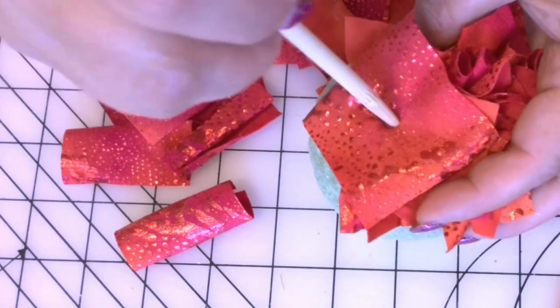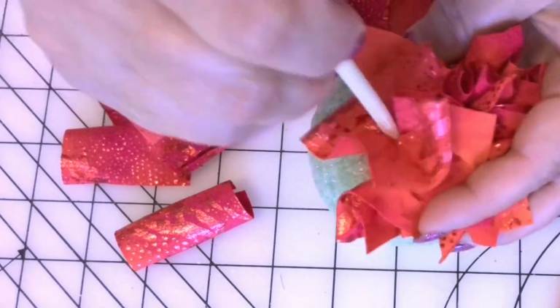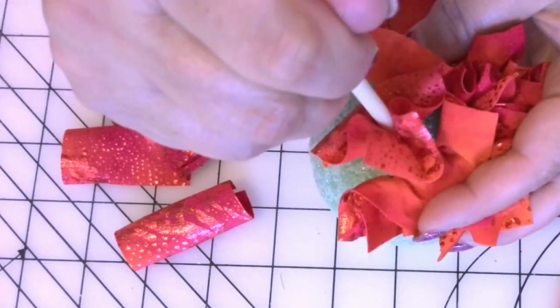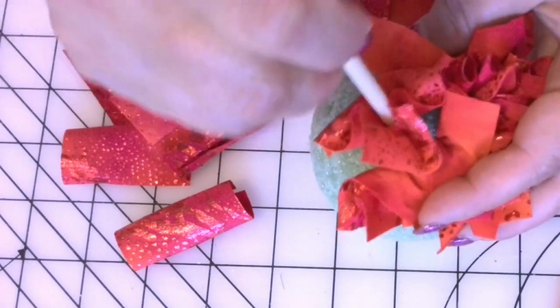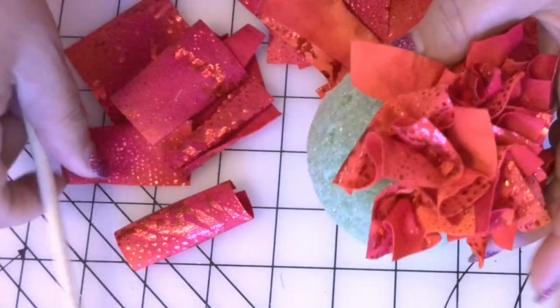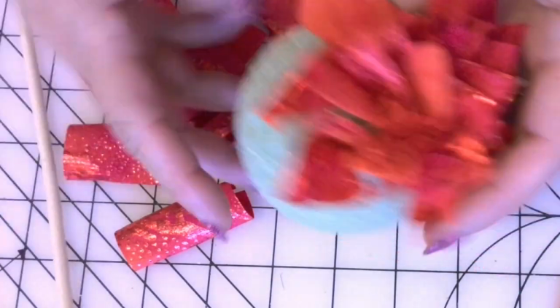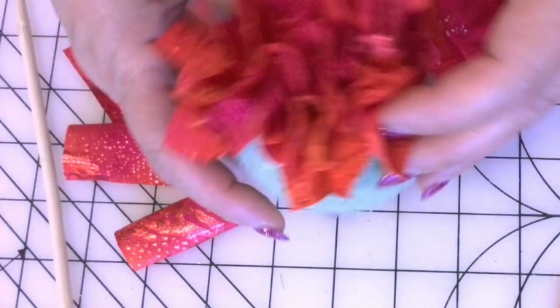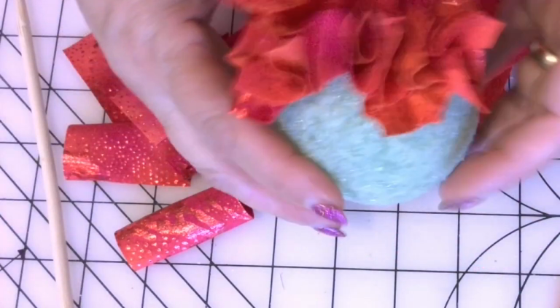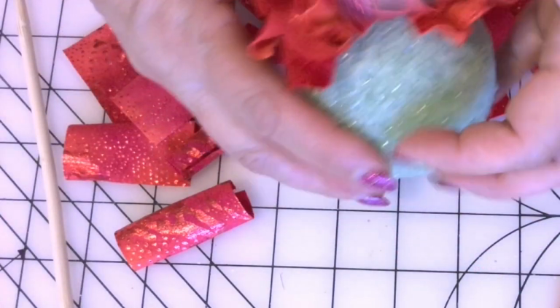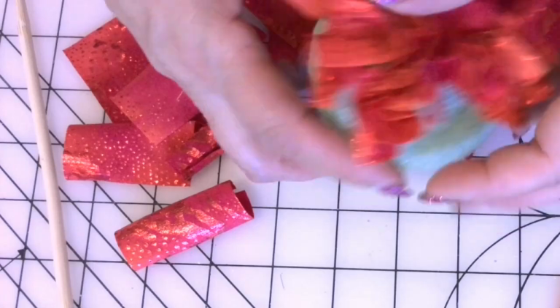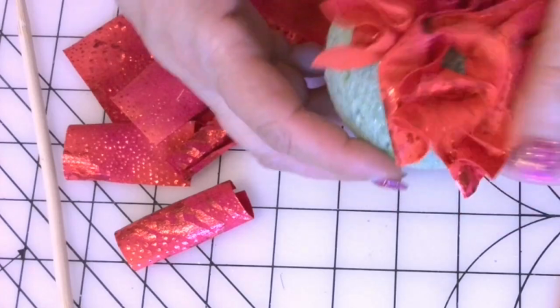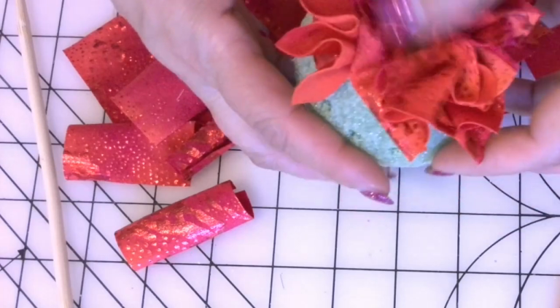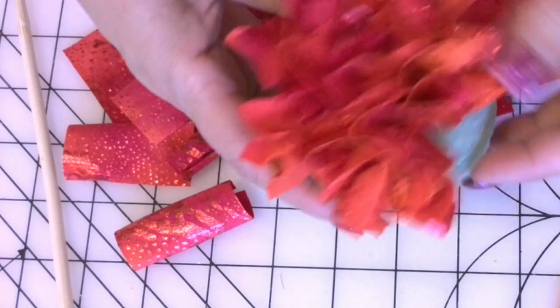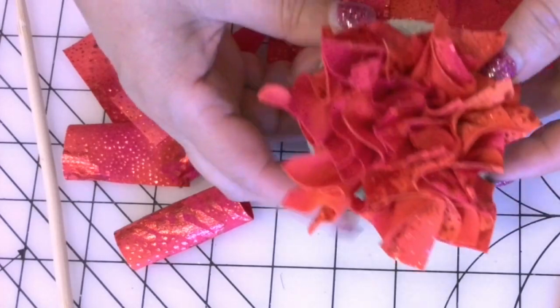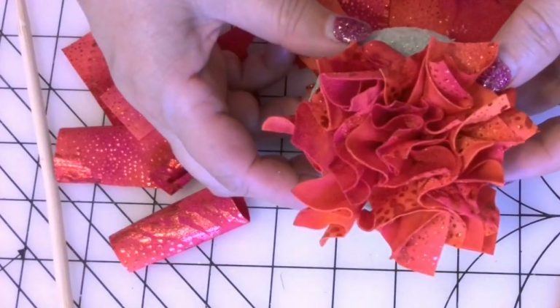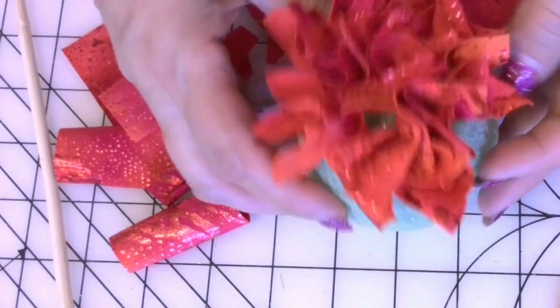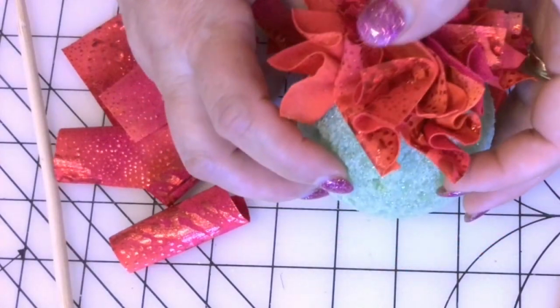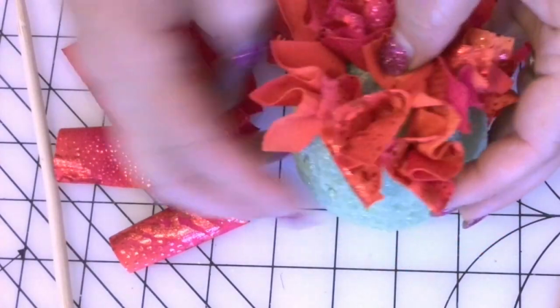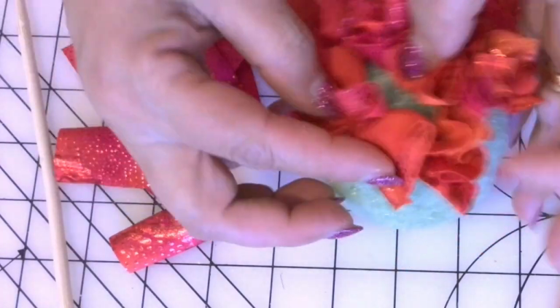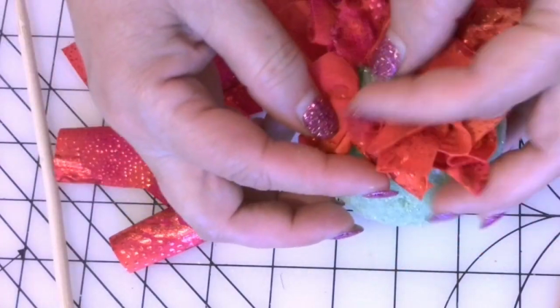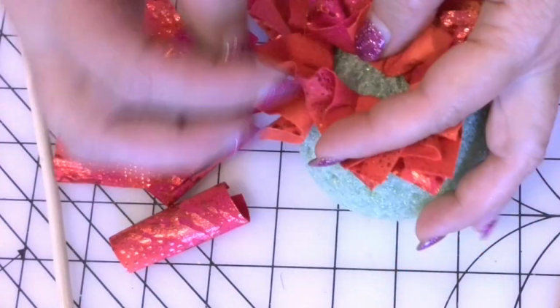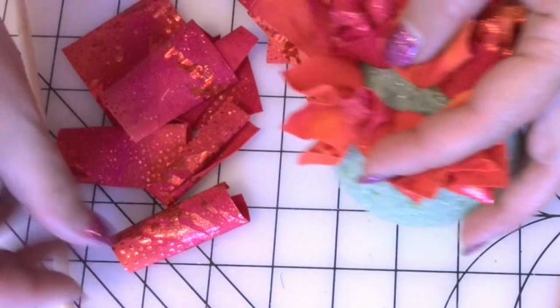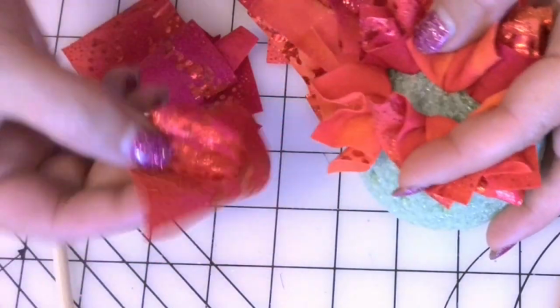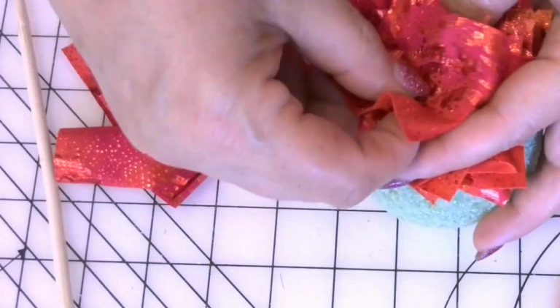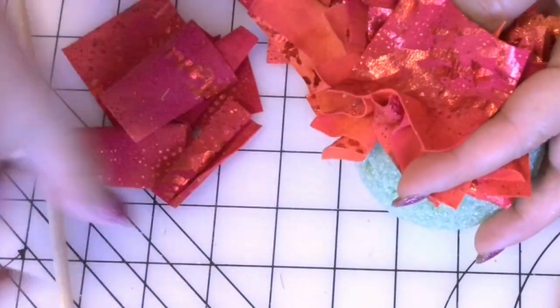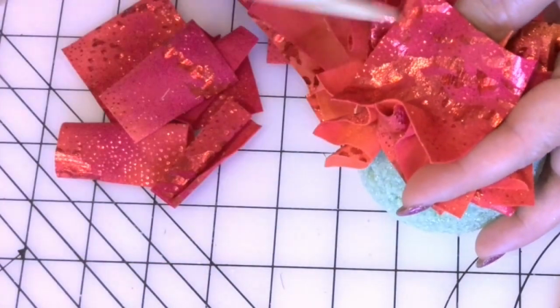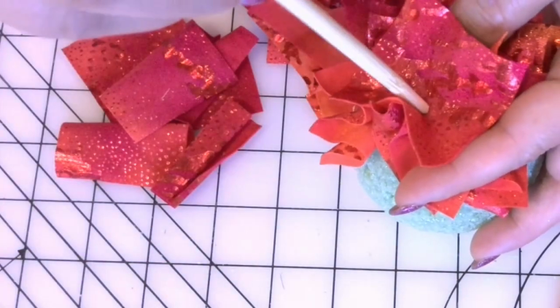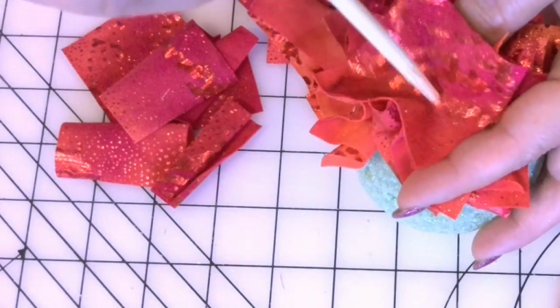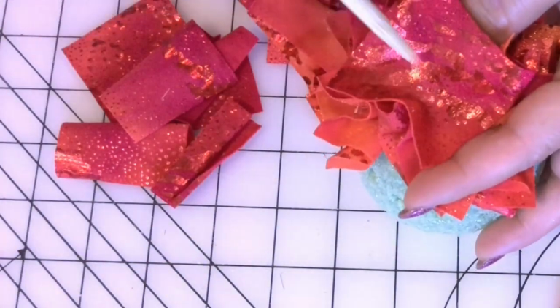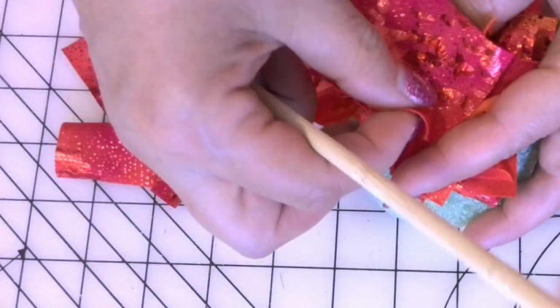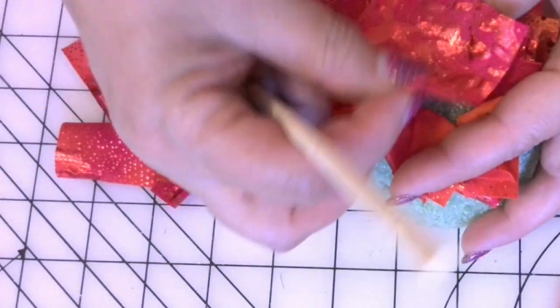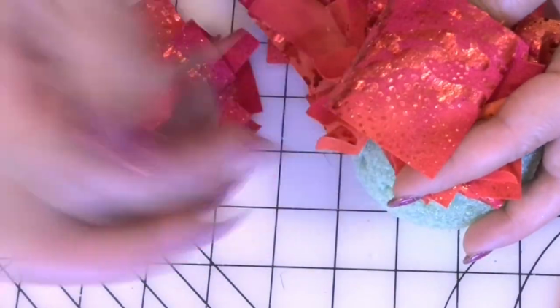Cover the whole ball with fabric. Then glue a piece of ribbon for hanging the ornament. Isn't it fun to make something like this?